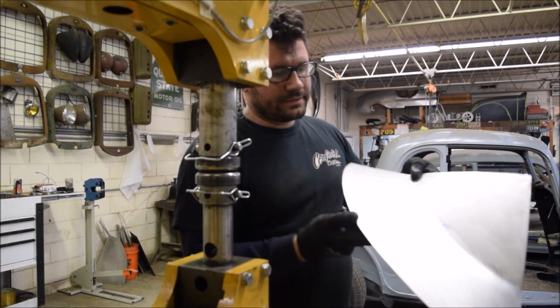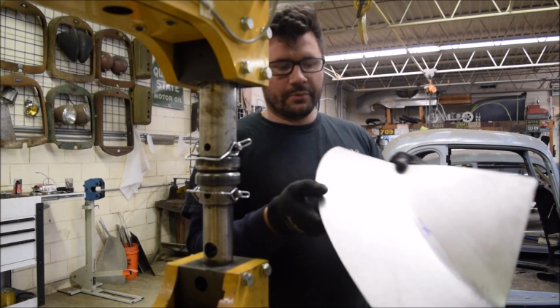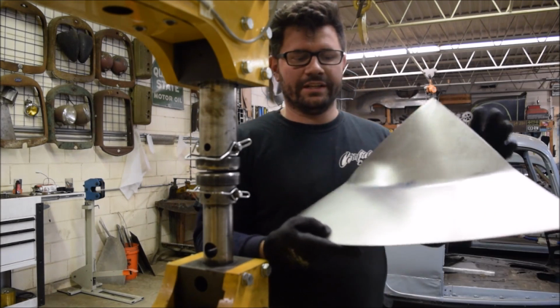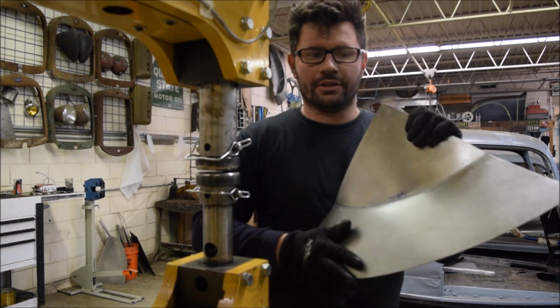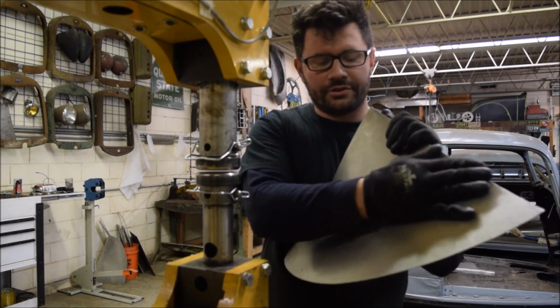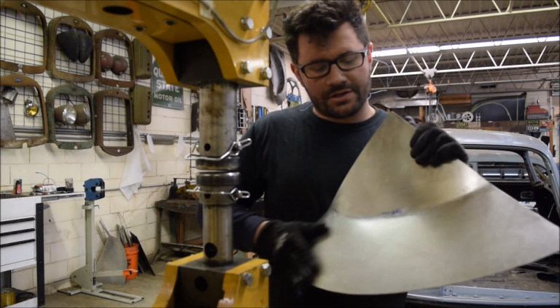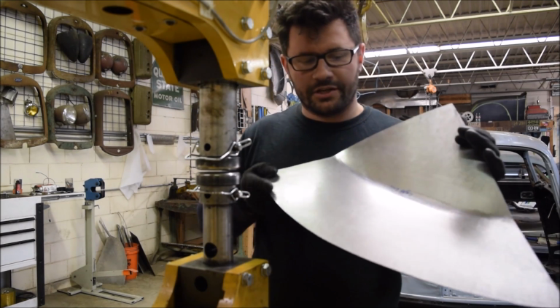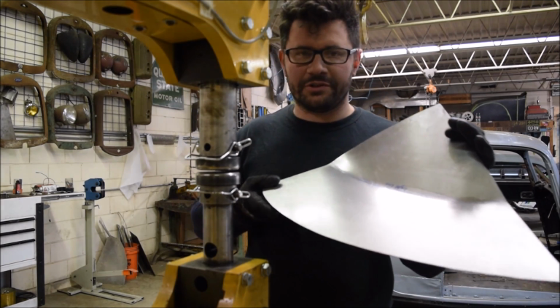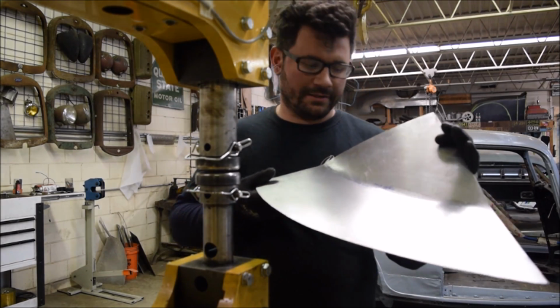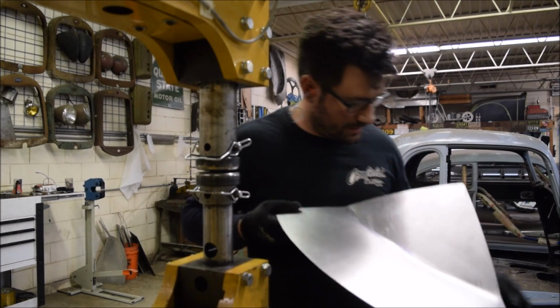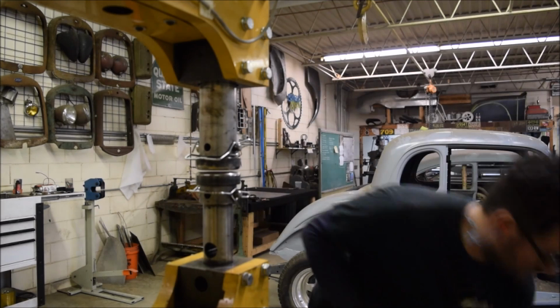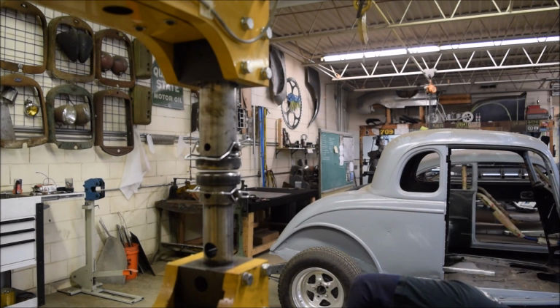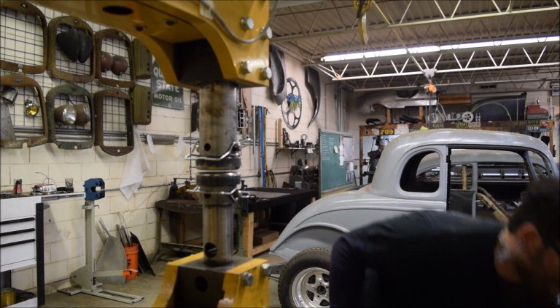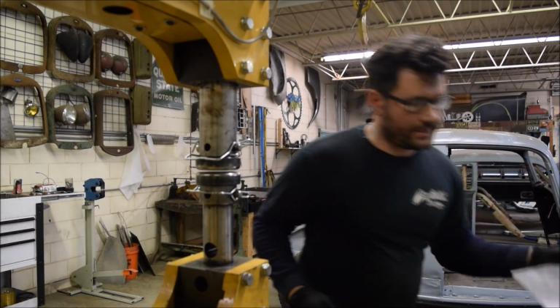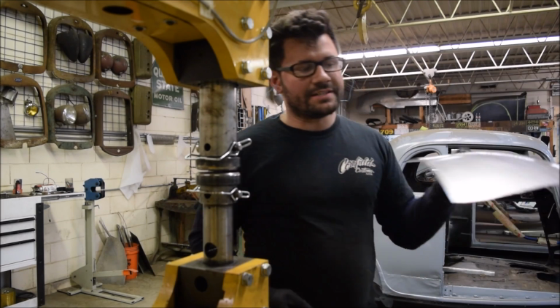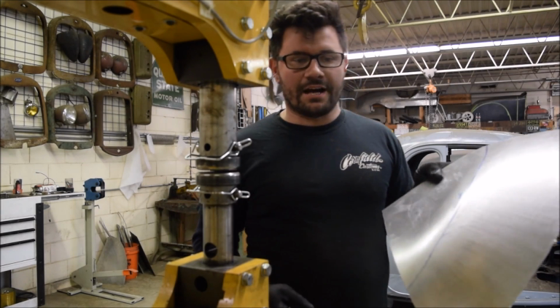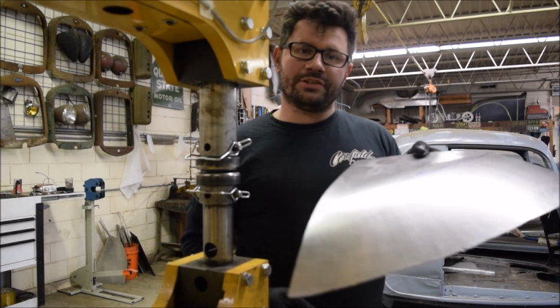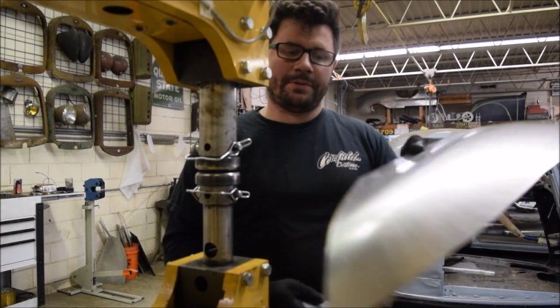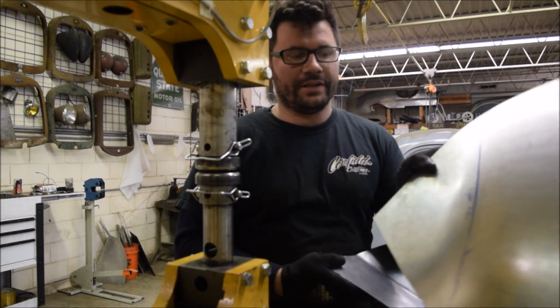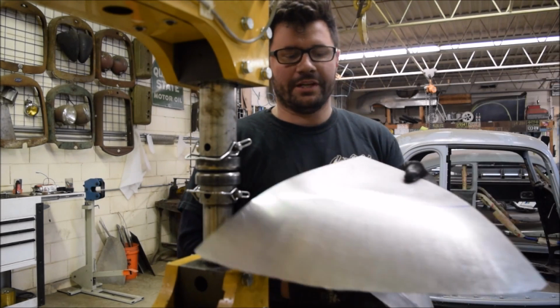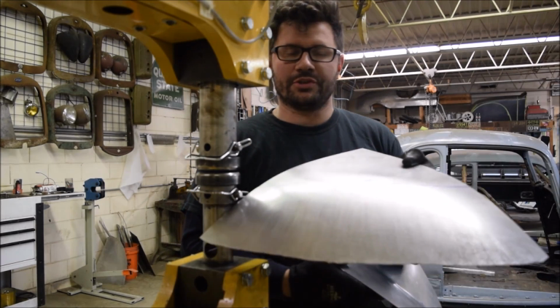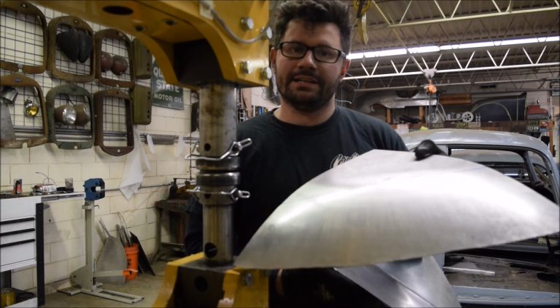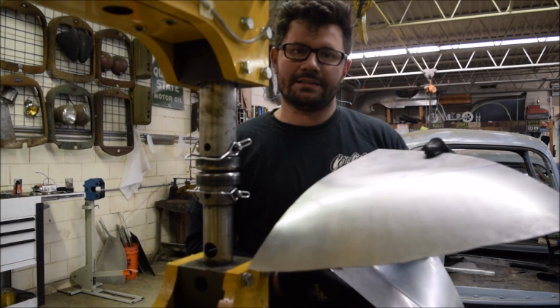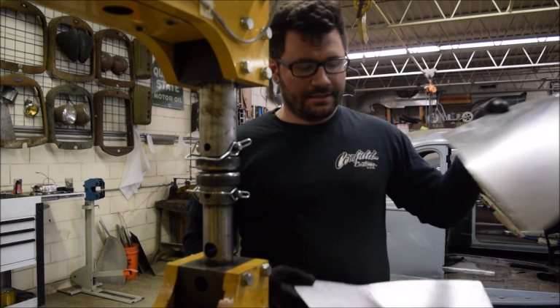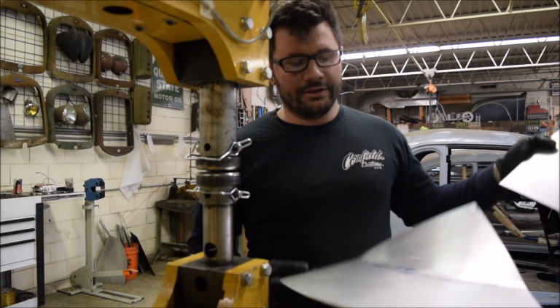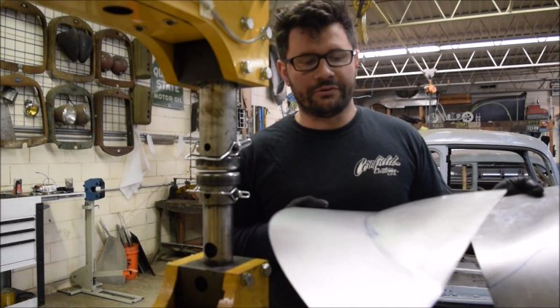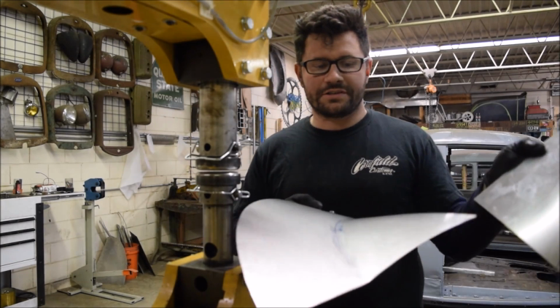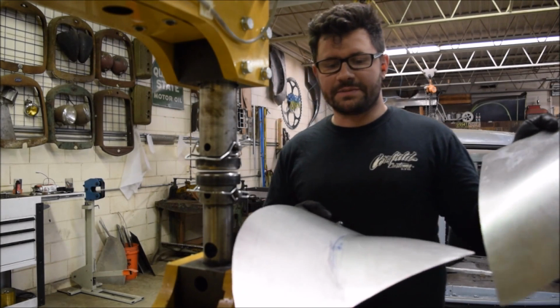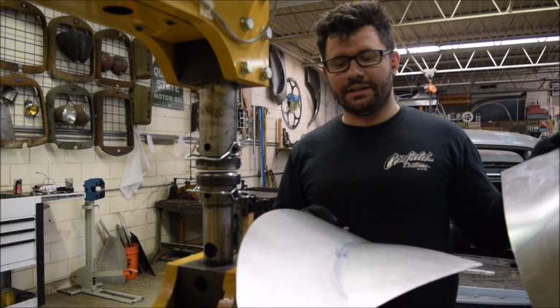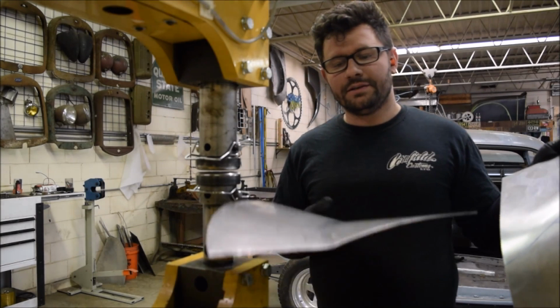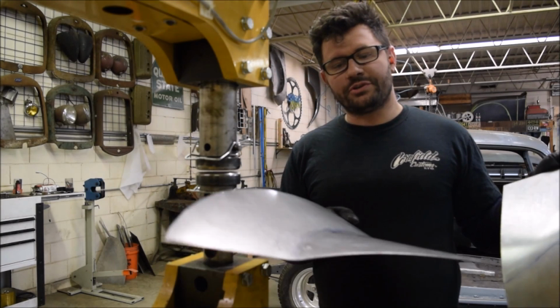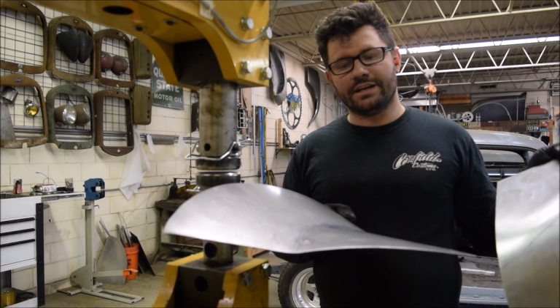And there we've blended out all our stretch marks on the reverse panel. So here you can see the compound shape that is put in with the shrinking dies, and here is the reverse that is put in with the stretching dies.